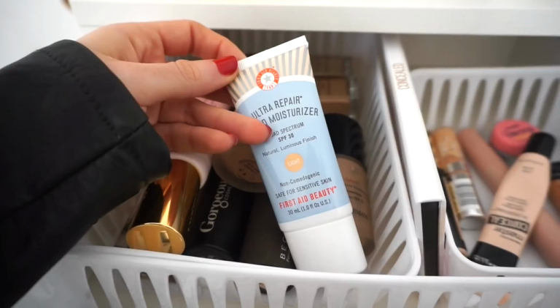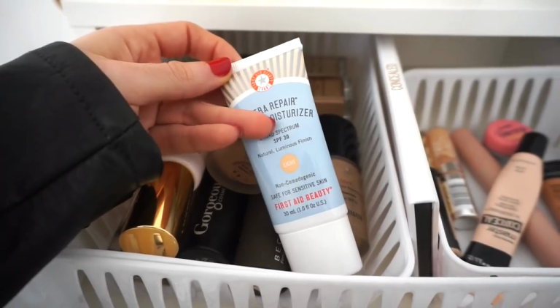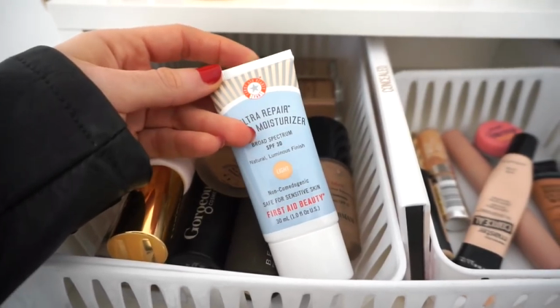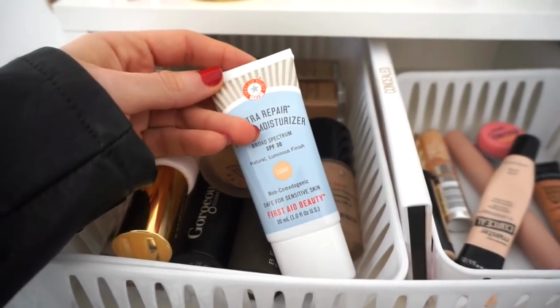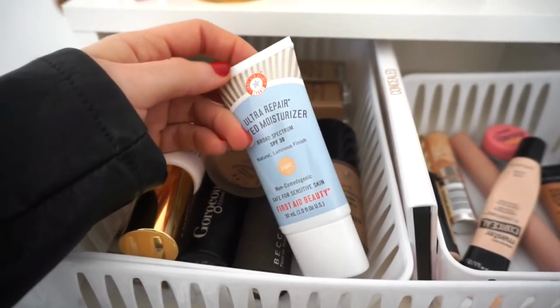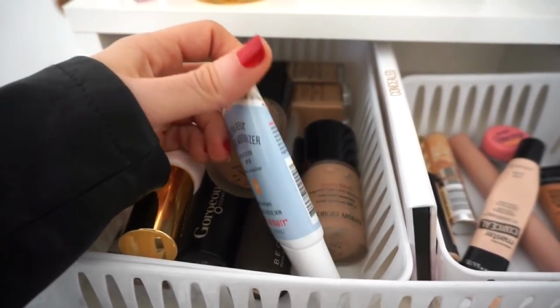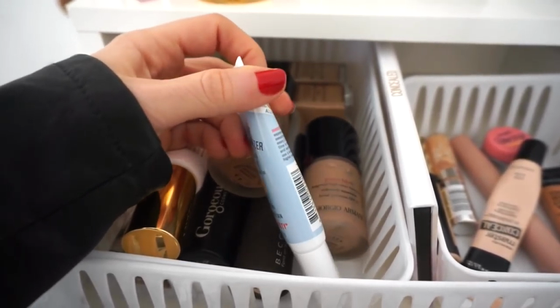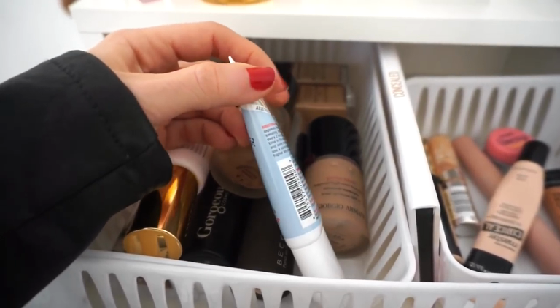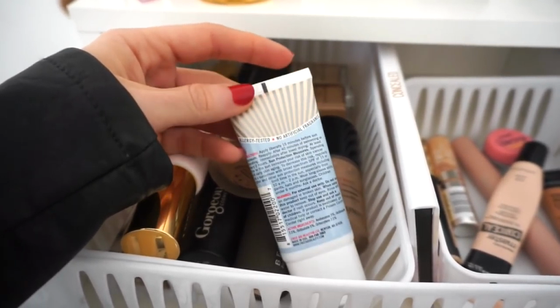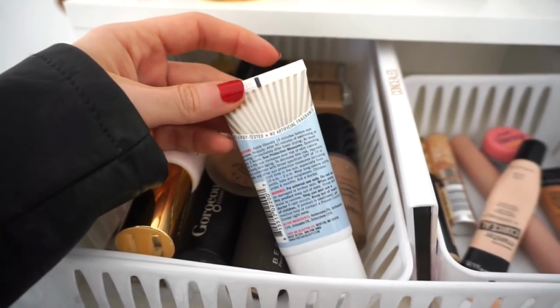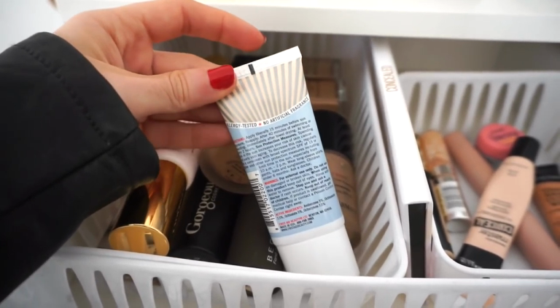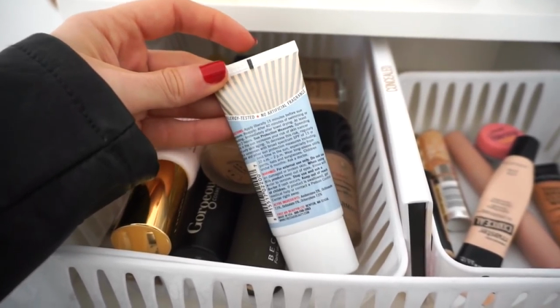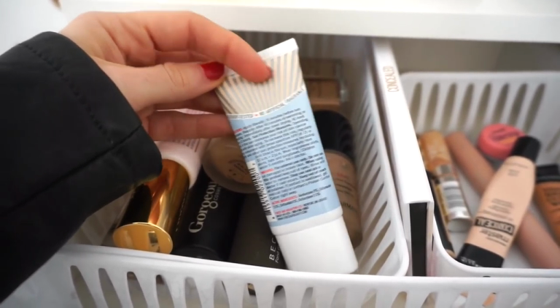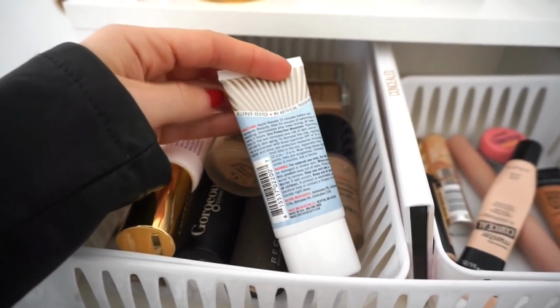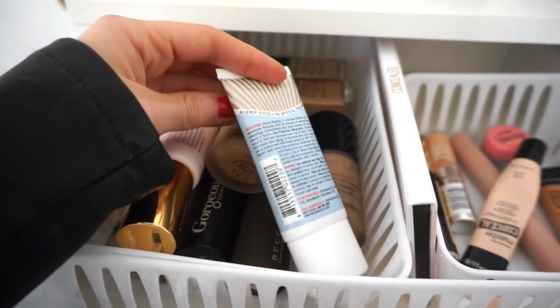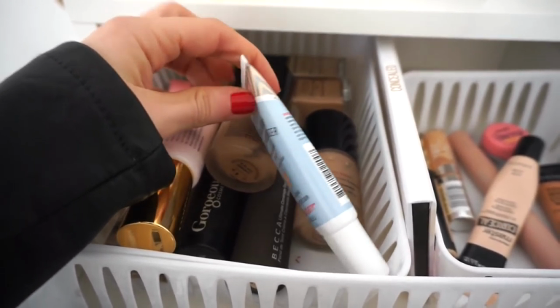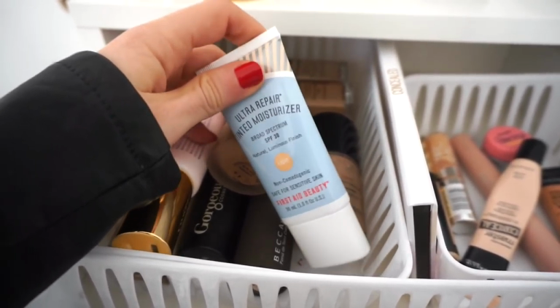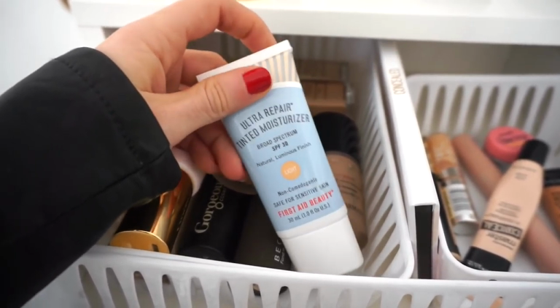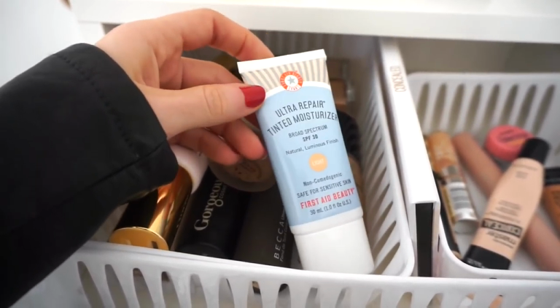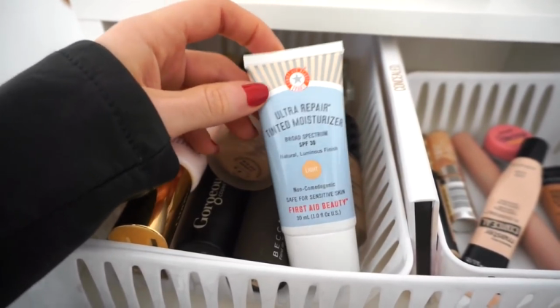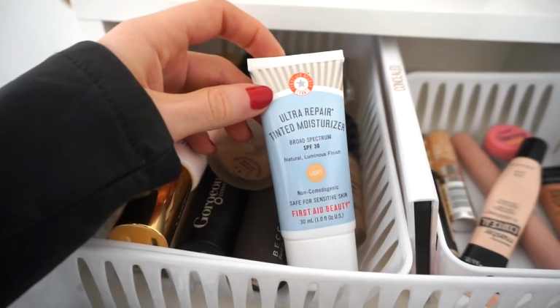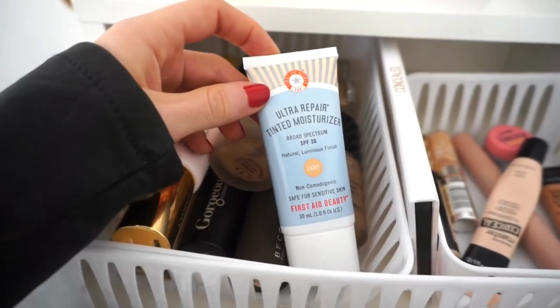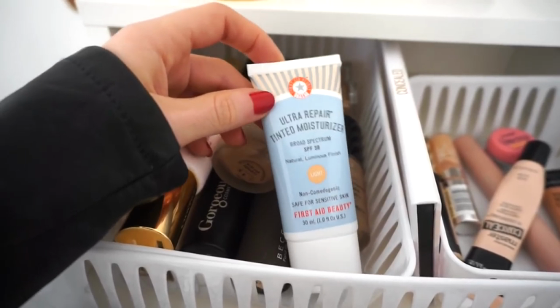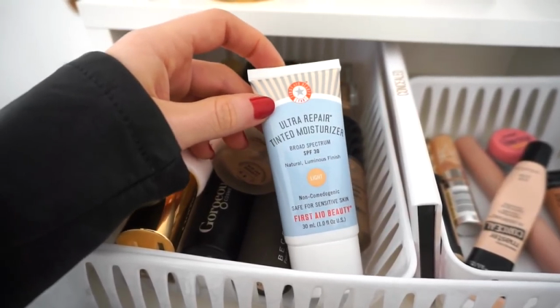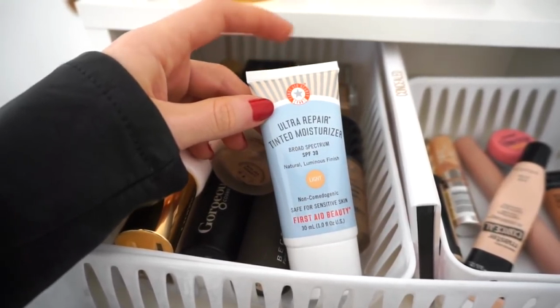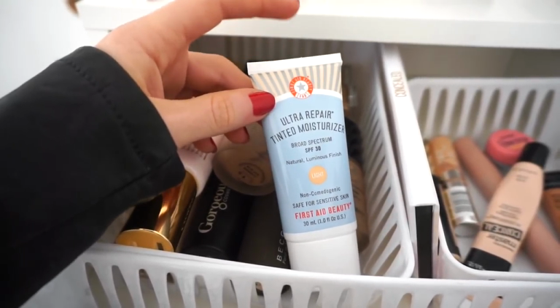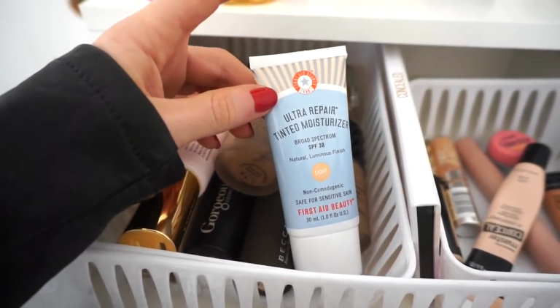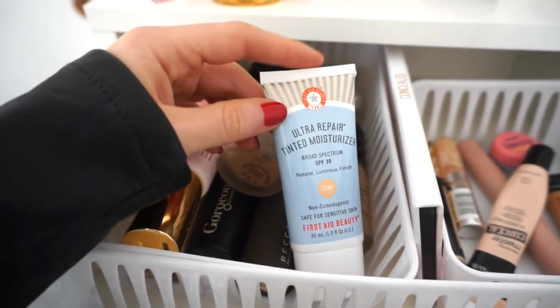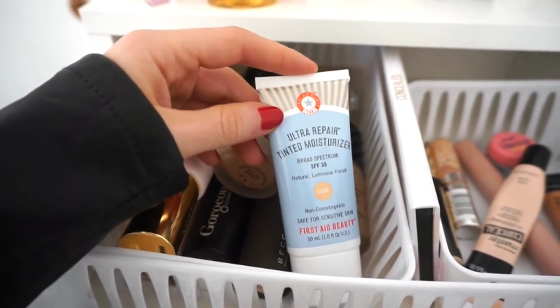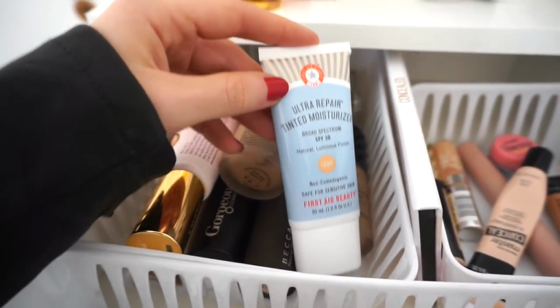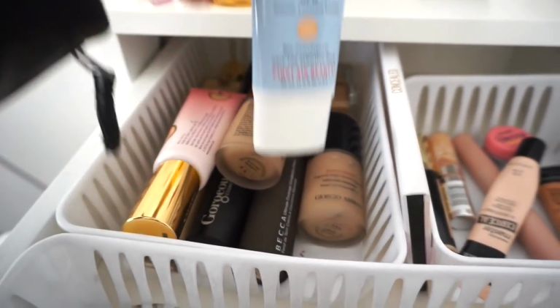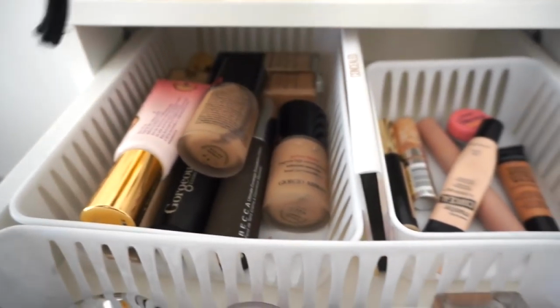It has SPF 30, which is great, and I have mine in the shade Light. Octoly recently sent this over to me so I could test it and share my opinions and thoughts with you guys. I was so excited because you guys already know that I'm so into tinted moisturizers lately. When I saw that they sent this over I was like, 'hell yeah, I'm so excited.' I'll definitely keep you guys posted on how this performs.